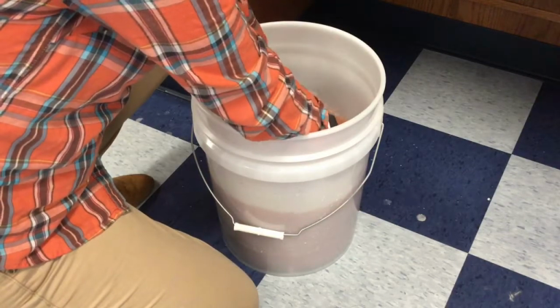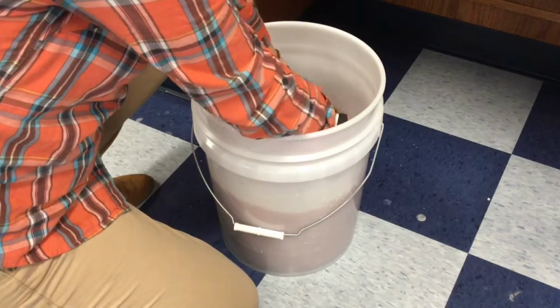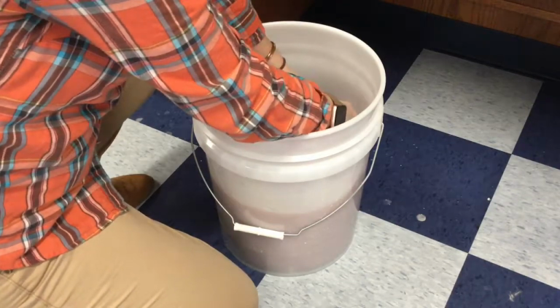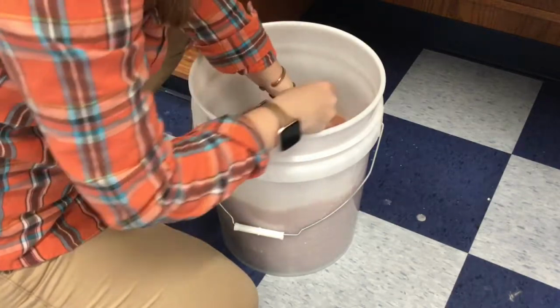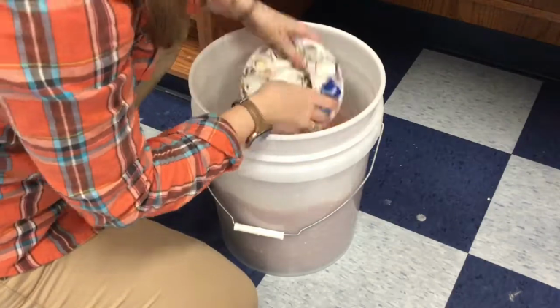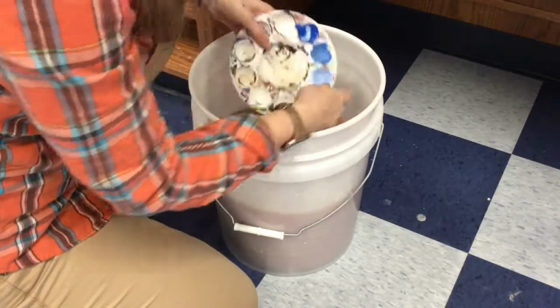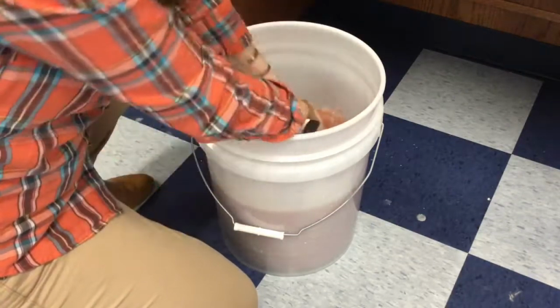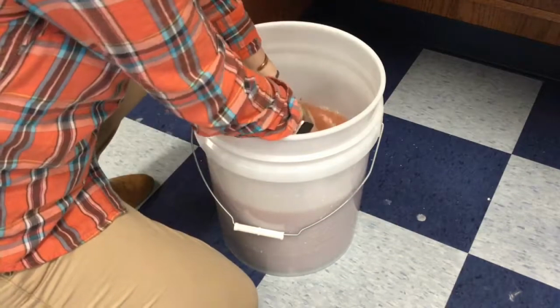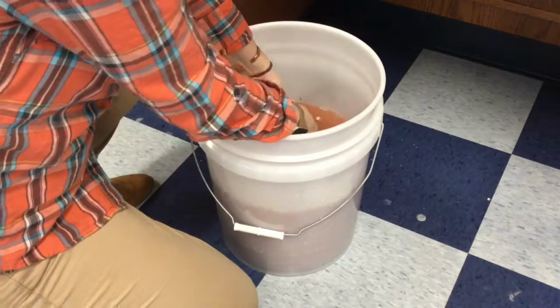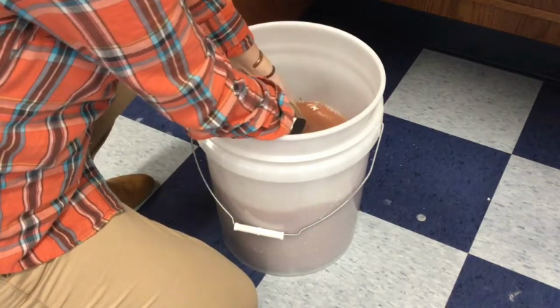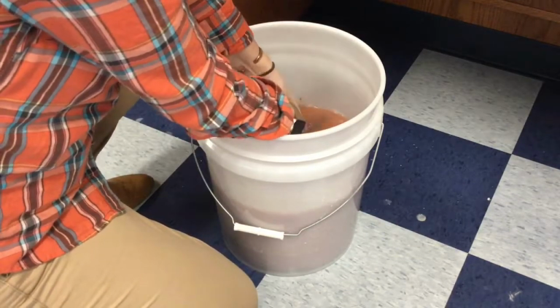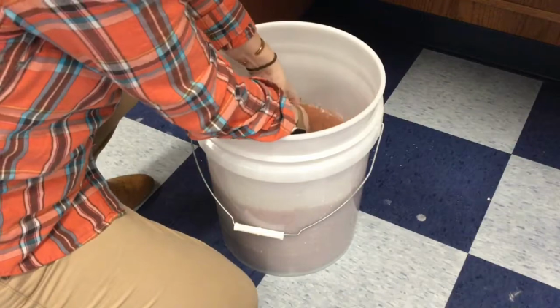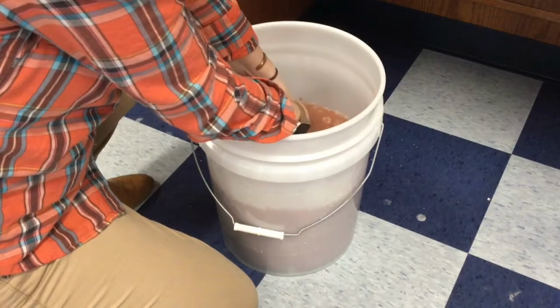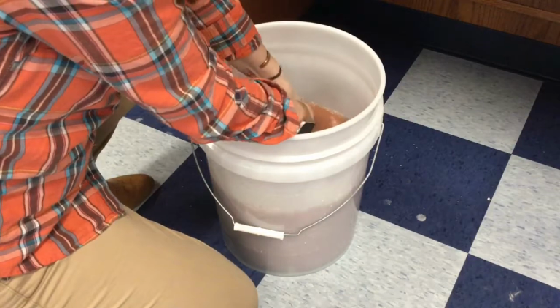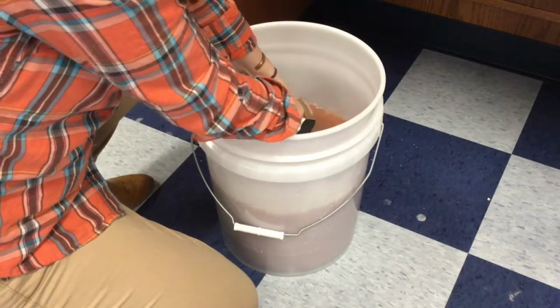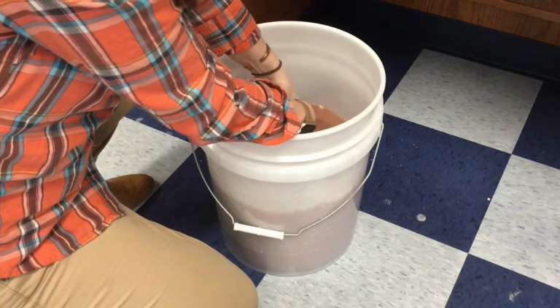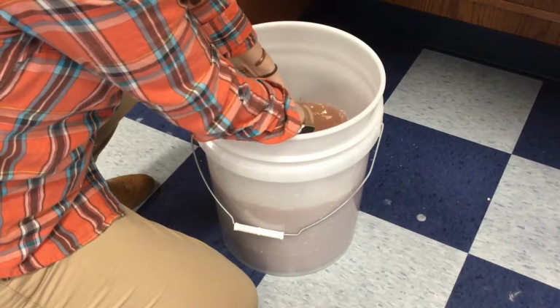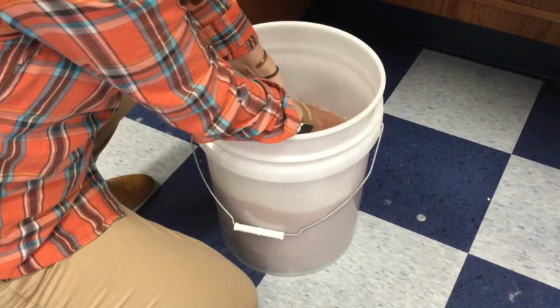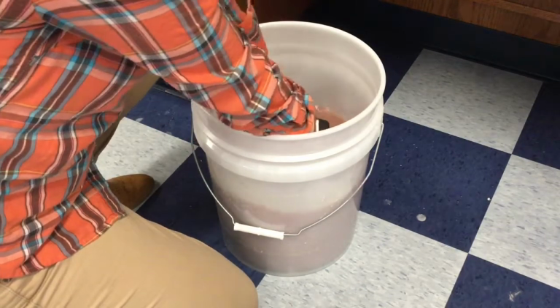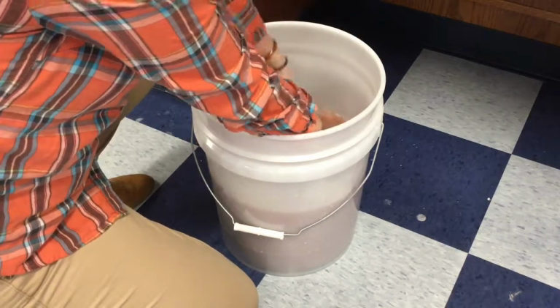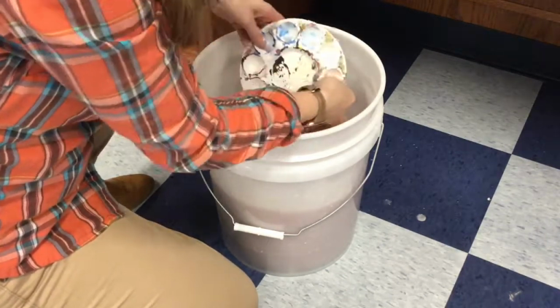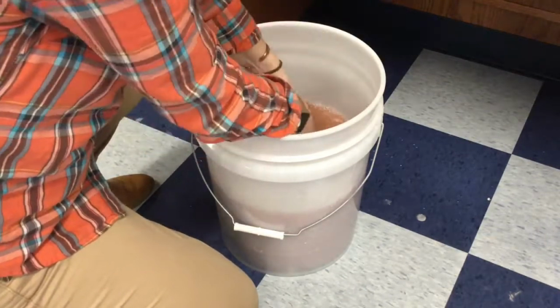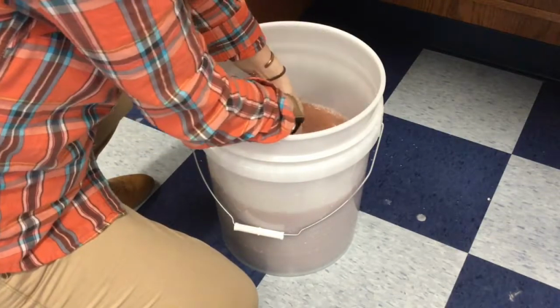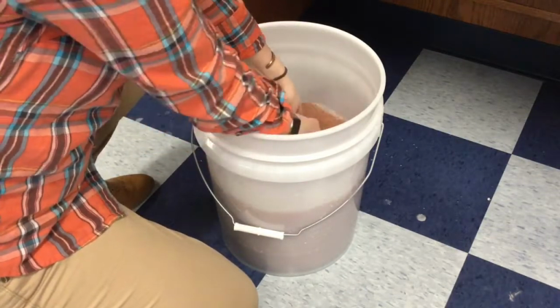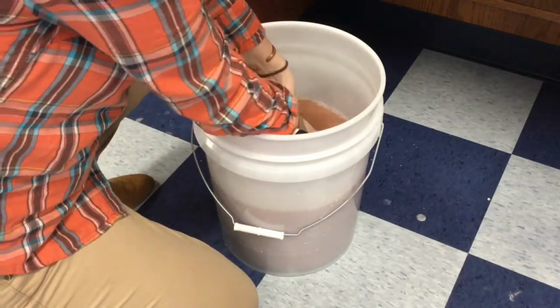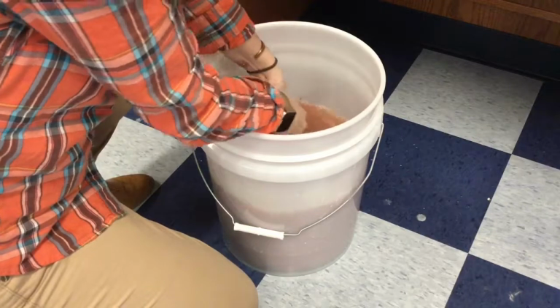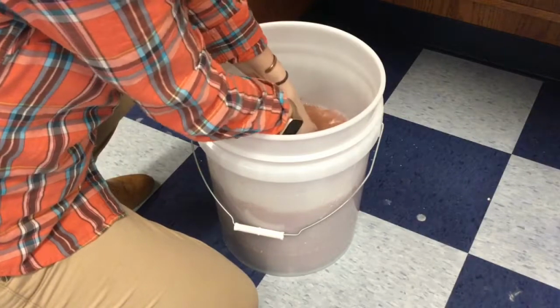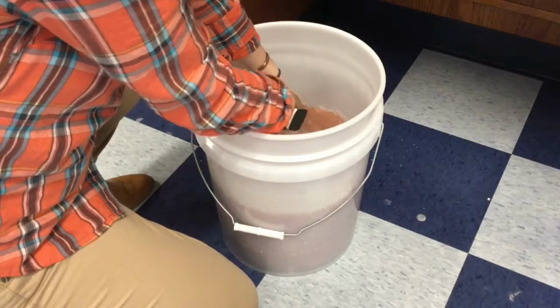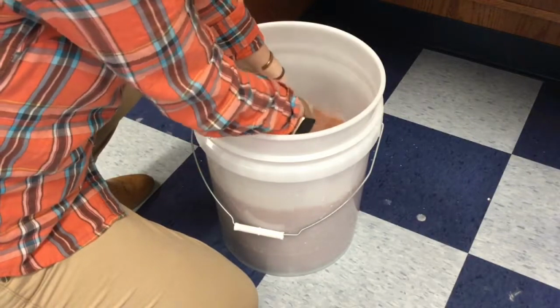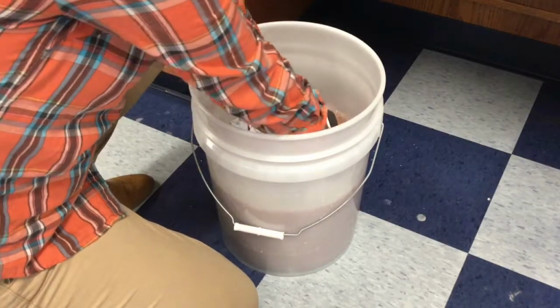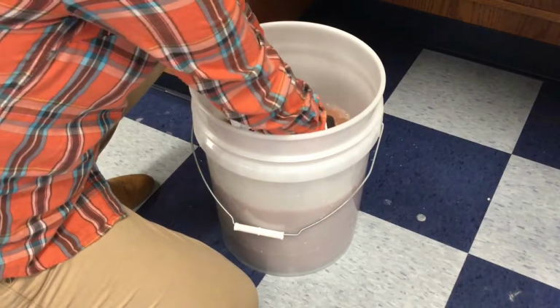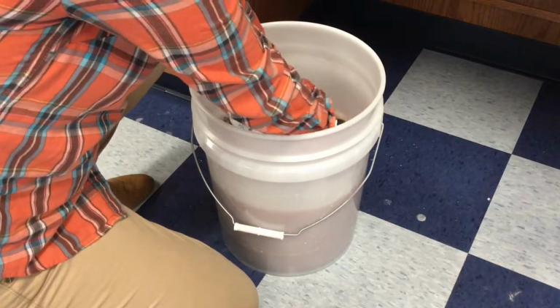You can check it throughout by lifting it up to make sure all the paint is off your palette. Once your palette is cleared of paint, you can place it in the sink for a final rinse.